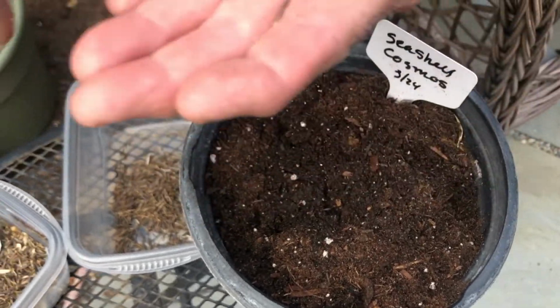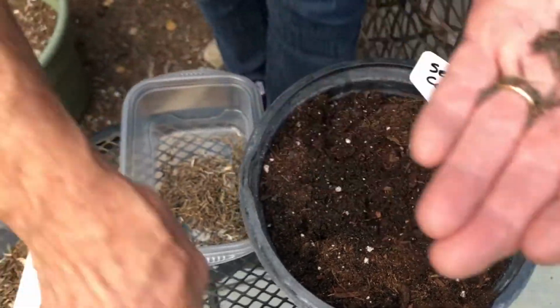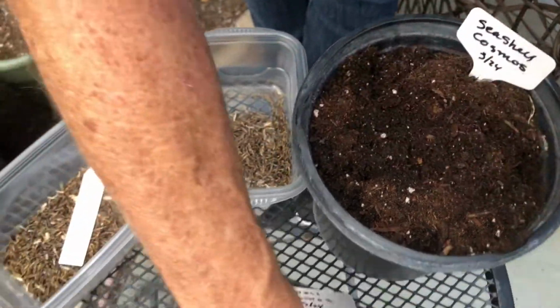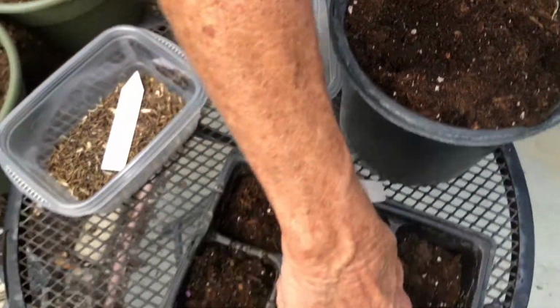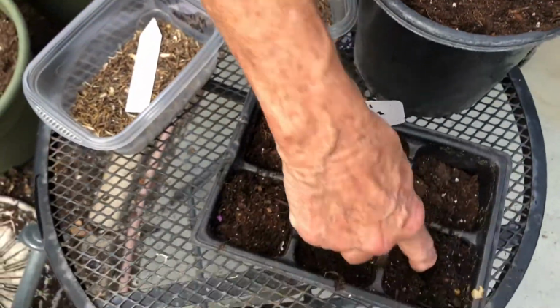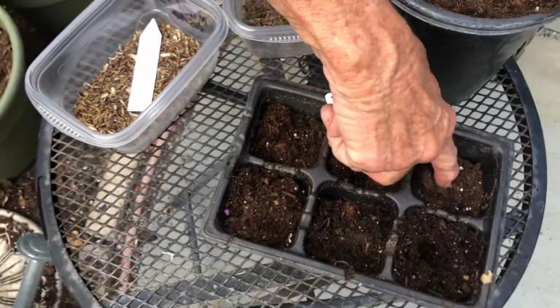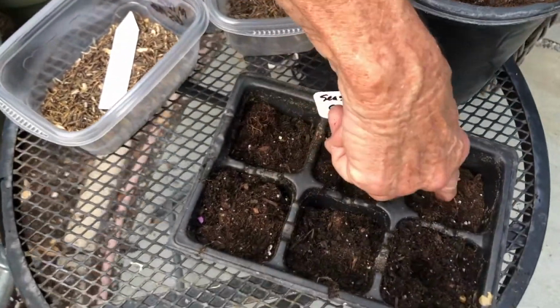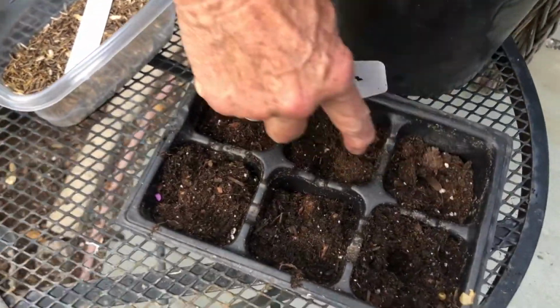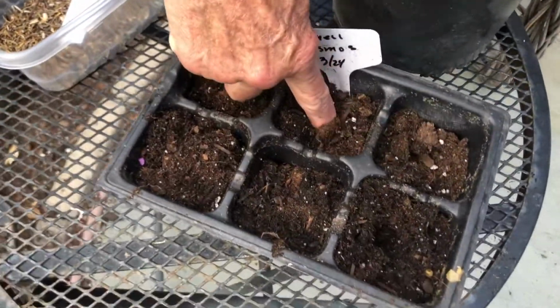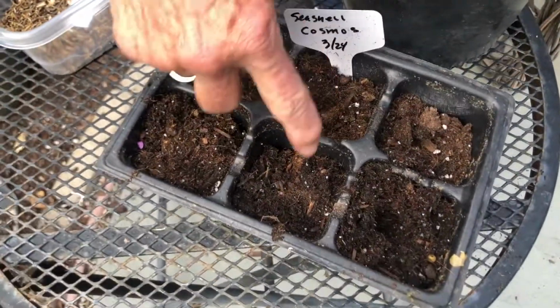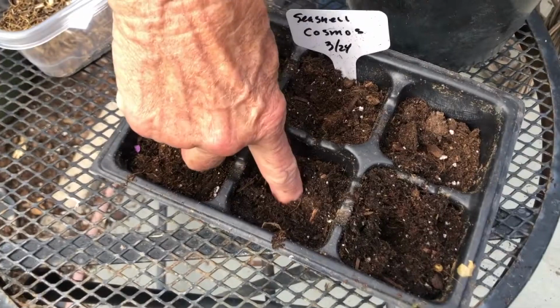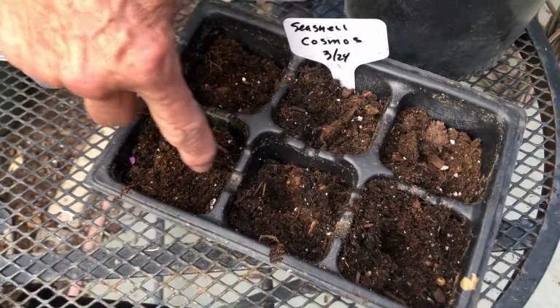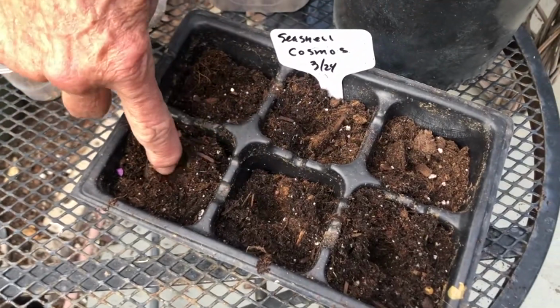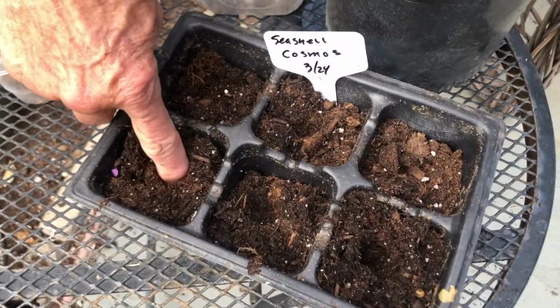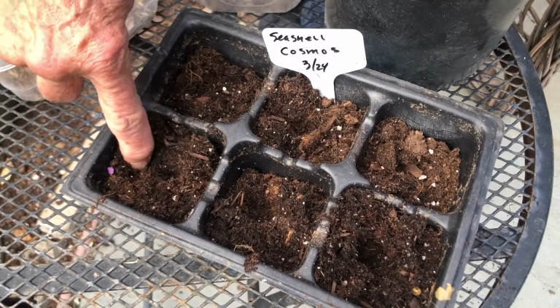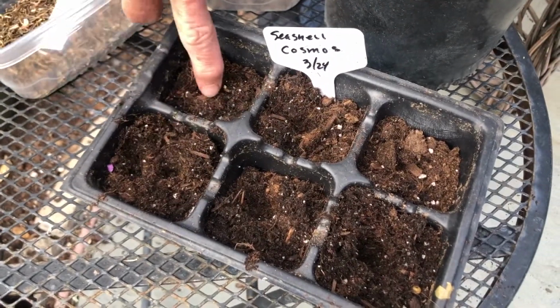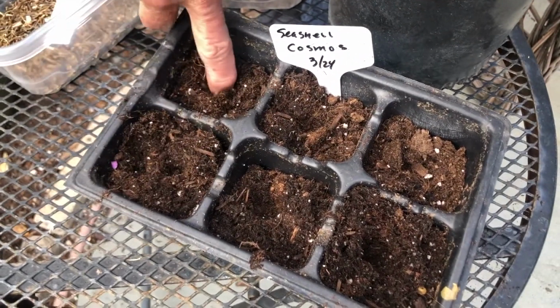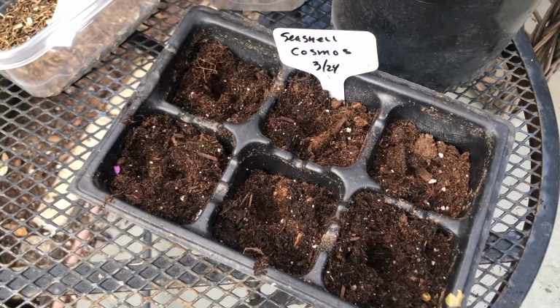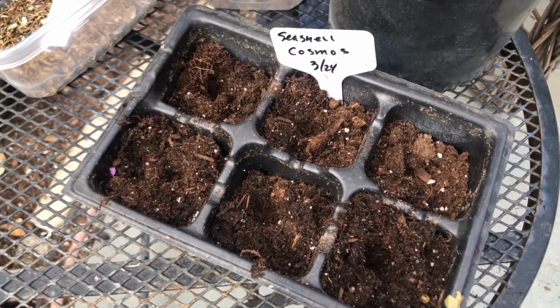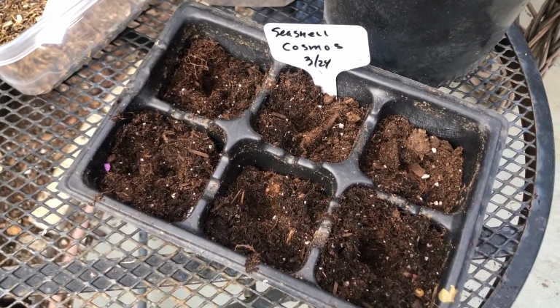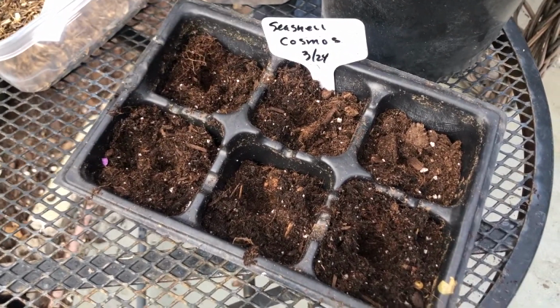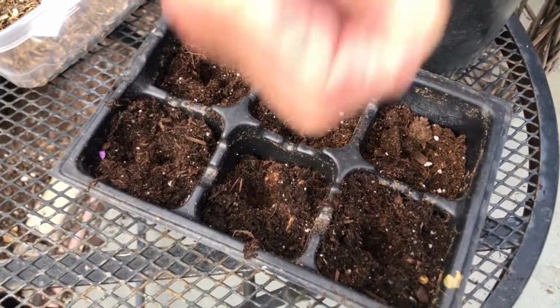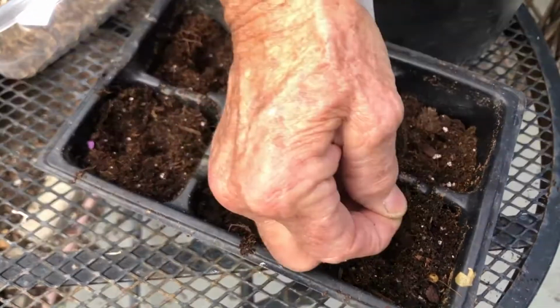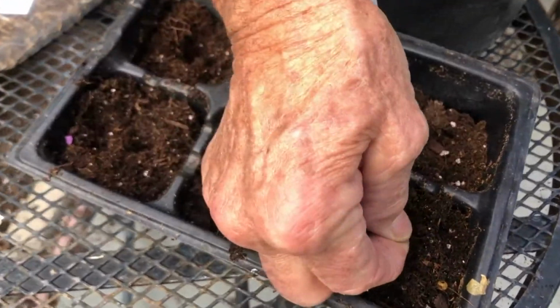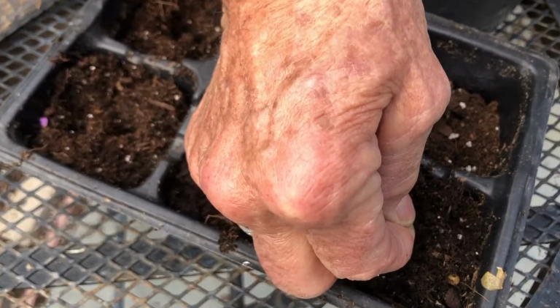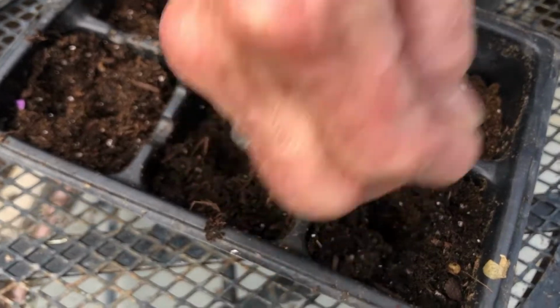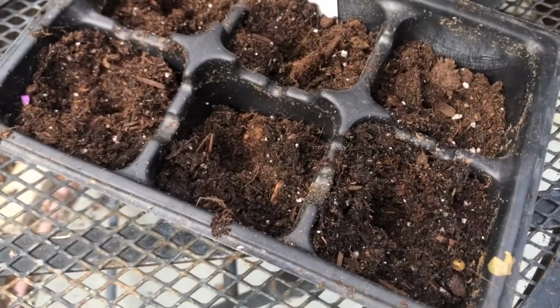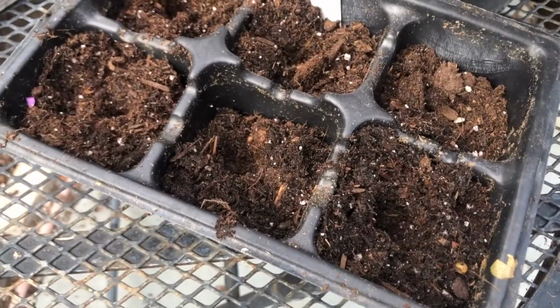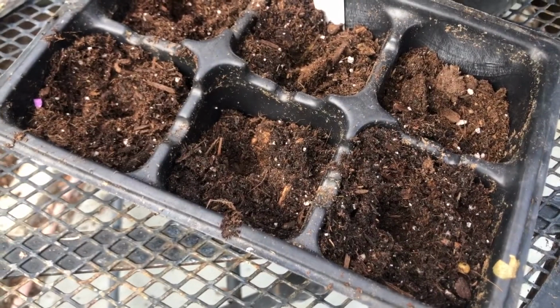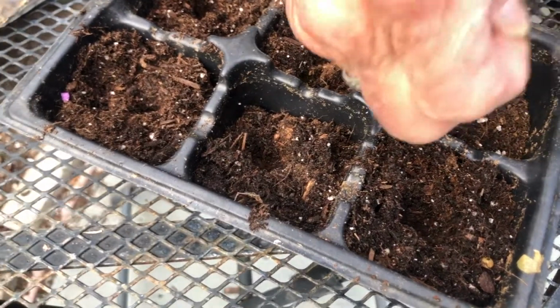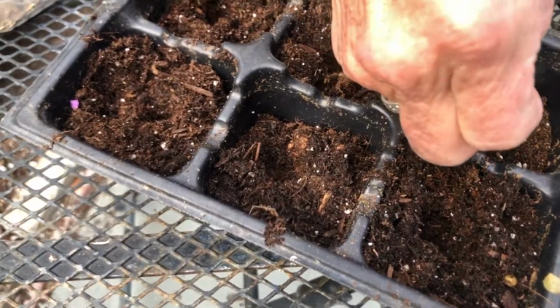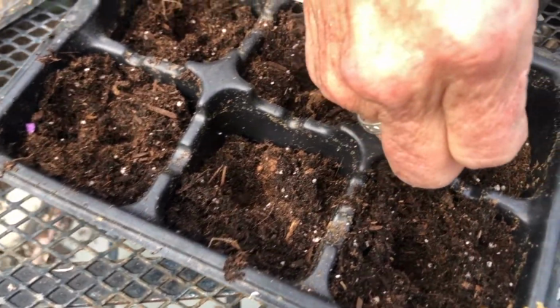Same thing with a six-pack — make your little hole, not too deep. You only want it just a little tiny bit, because it takes too long for them to germinate if you make it too deep.